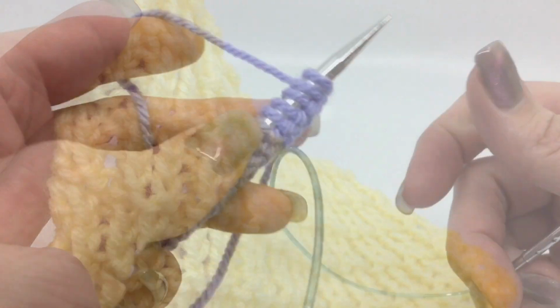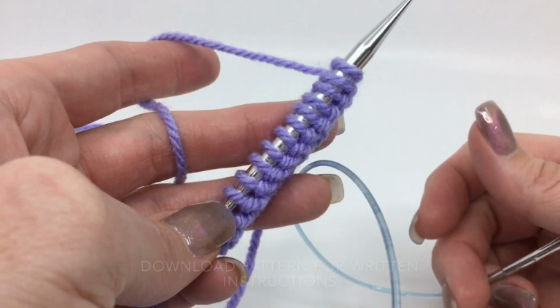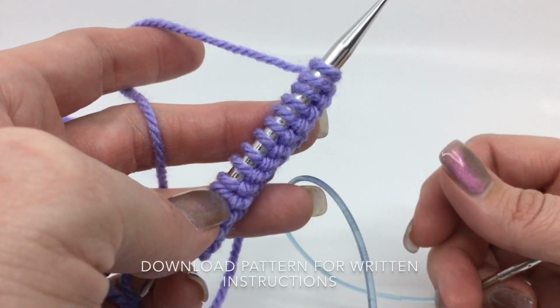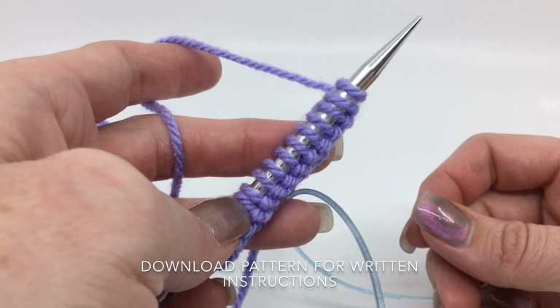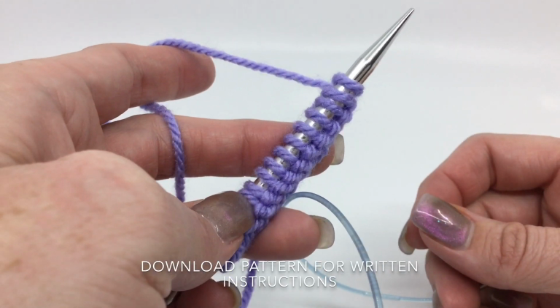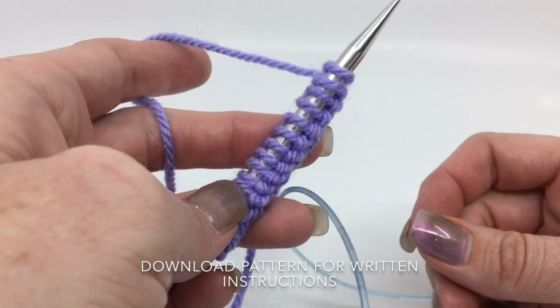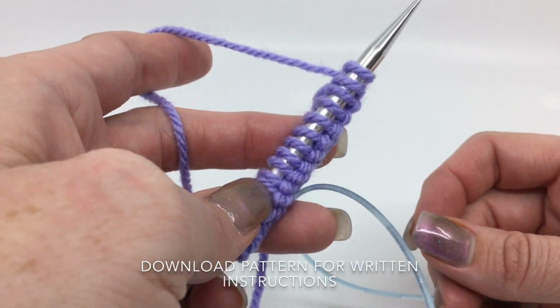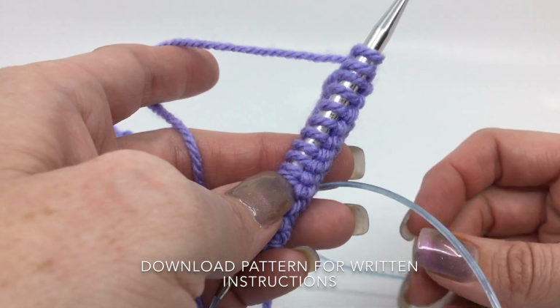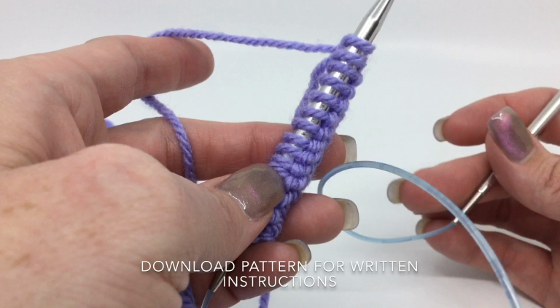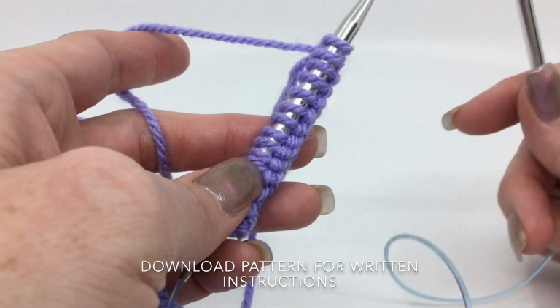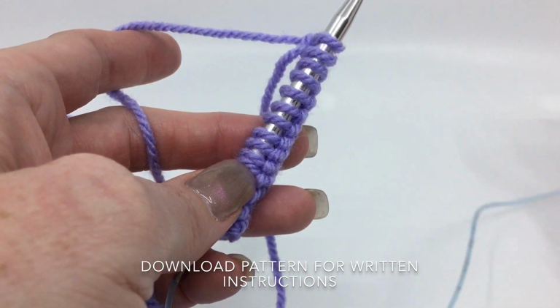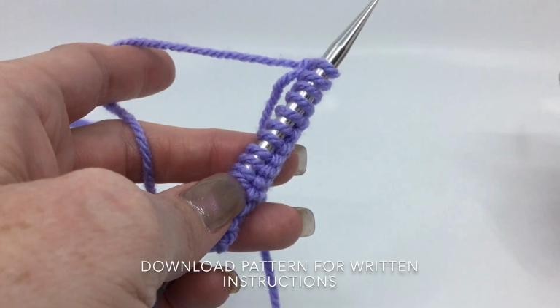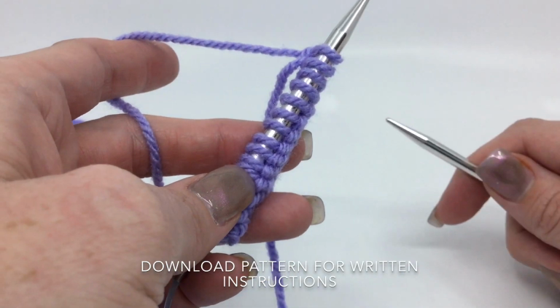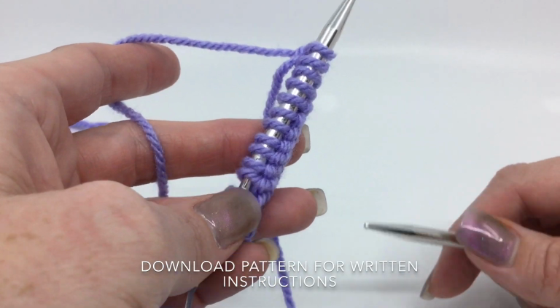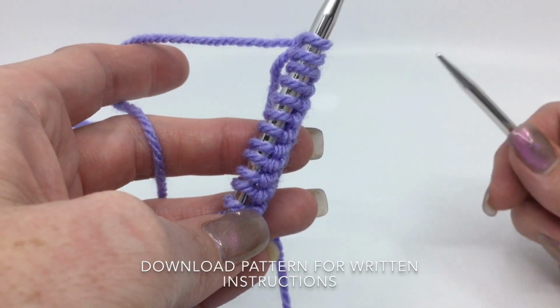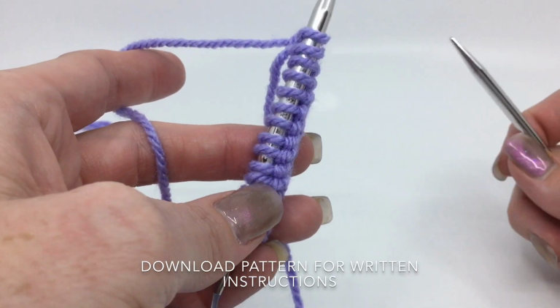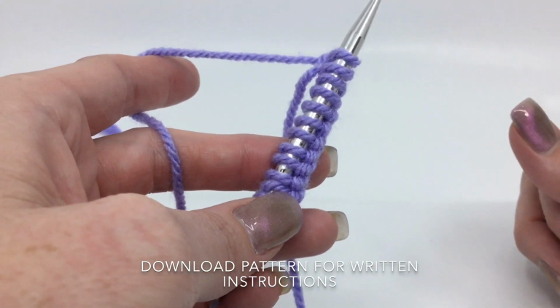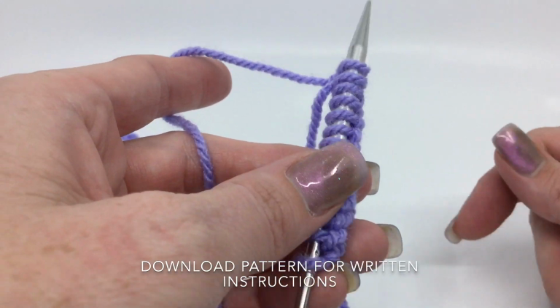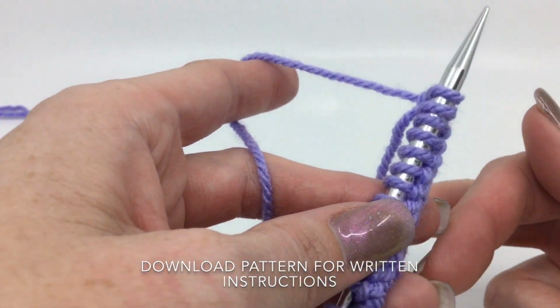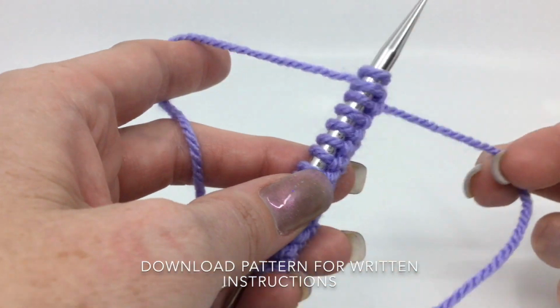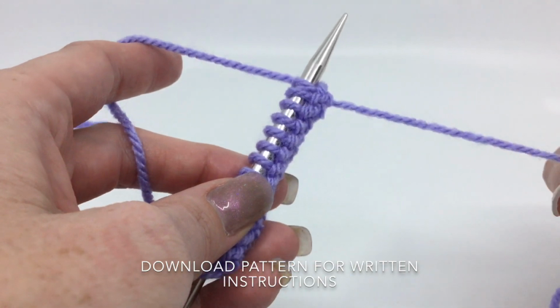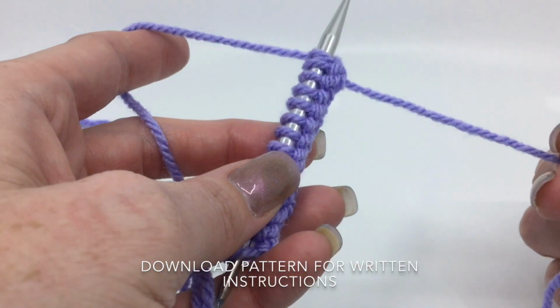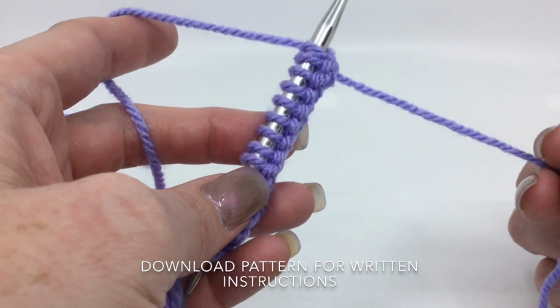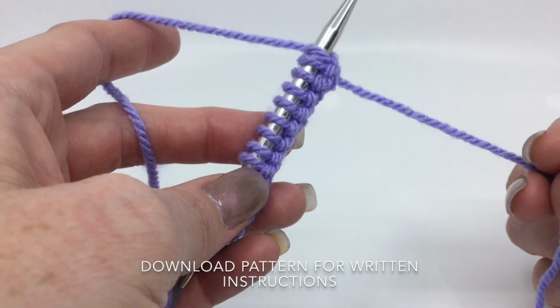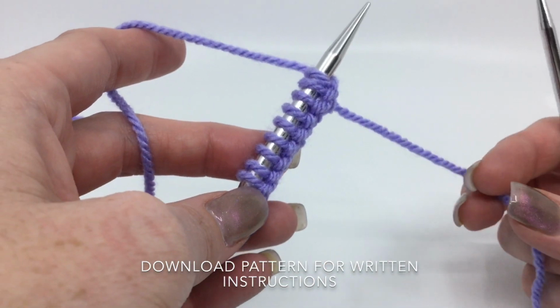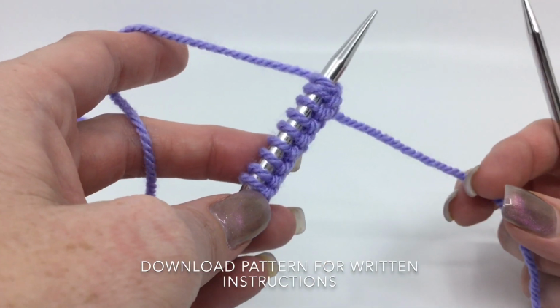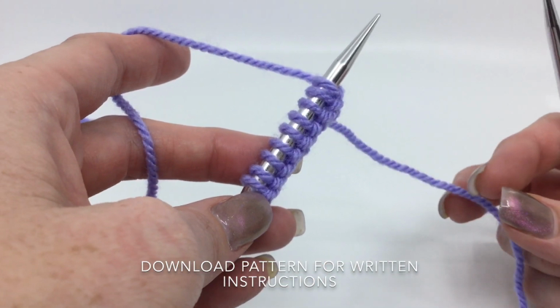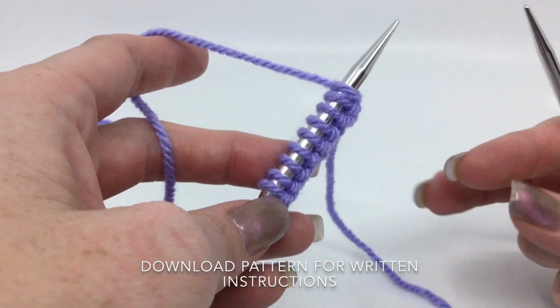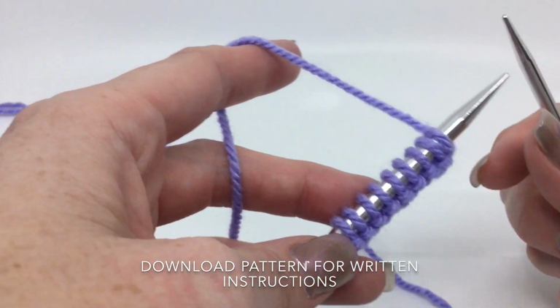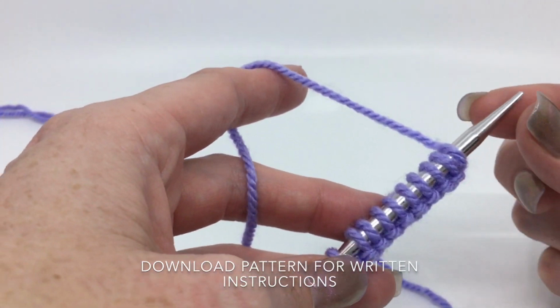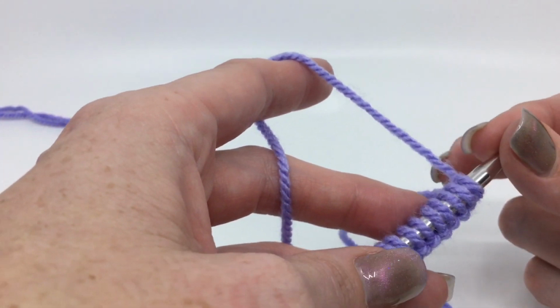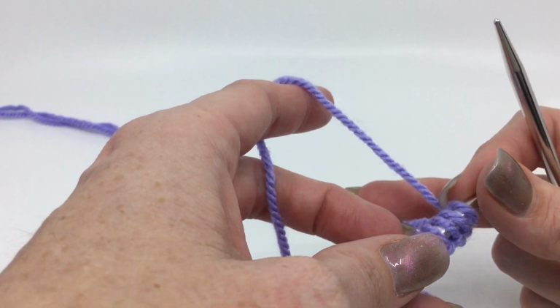The Cheesy Rails uses a multiple of three plus two. So however wide you want this, you're going to times it by three and then add two more. It's a pretty simple repeat once you get it memorized — it's only four rows, not too bad.